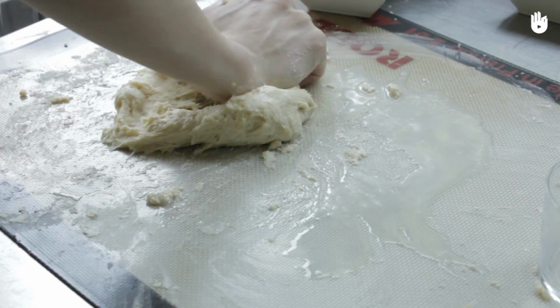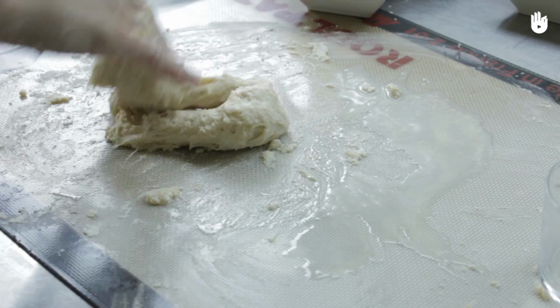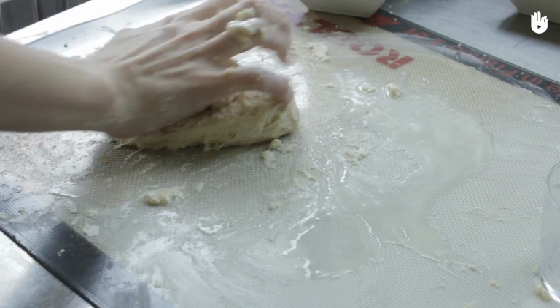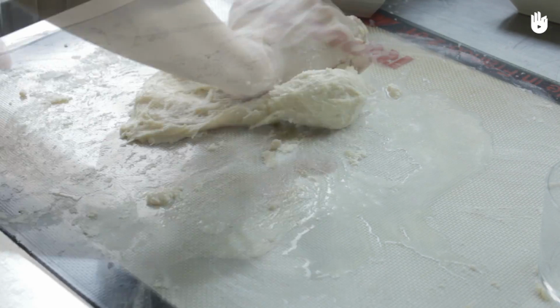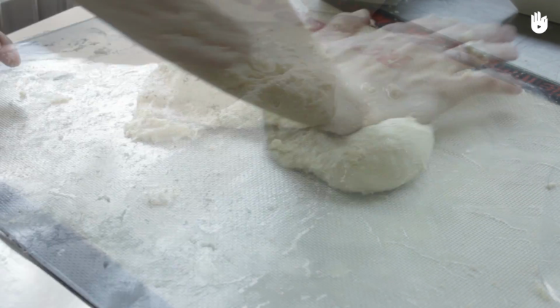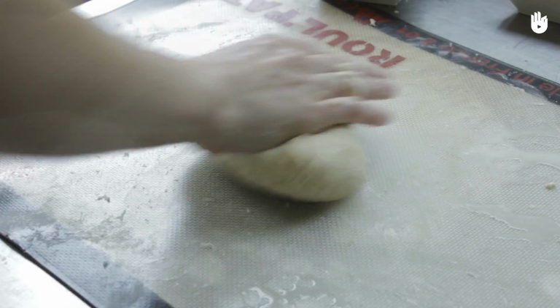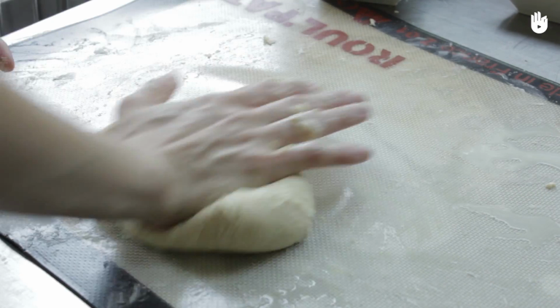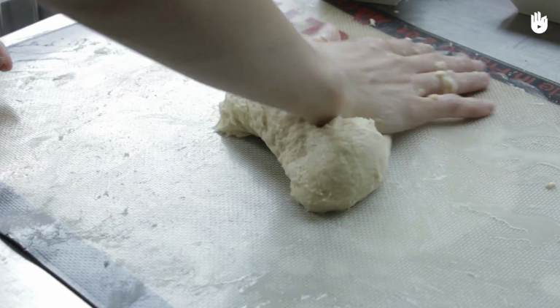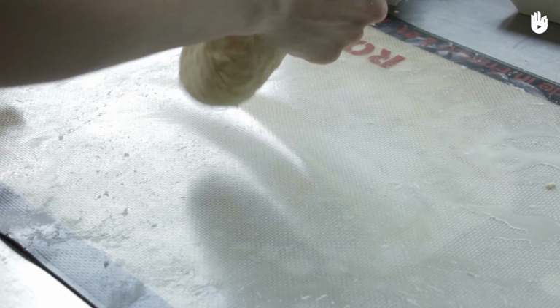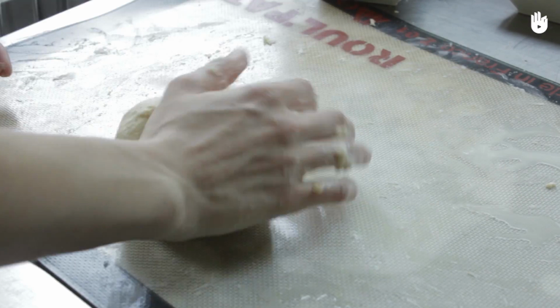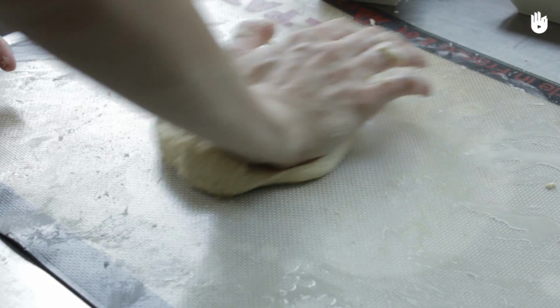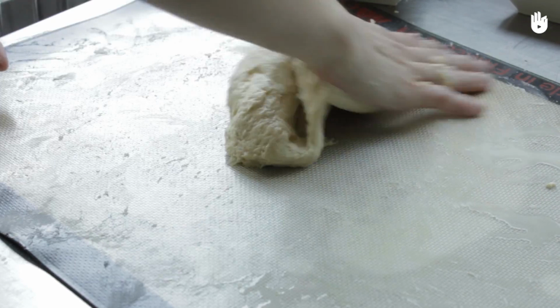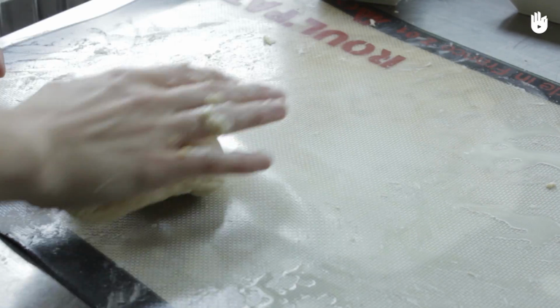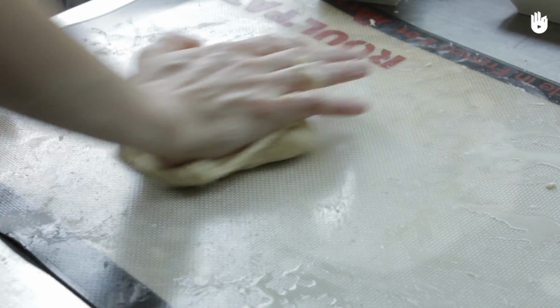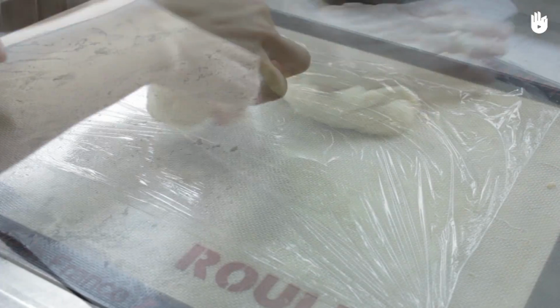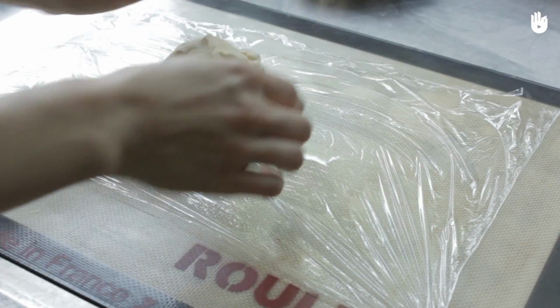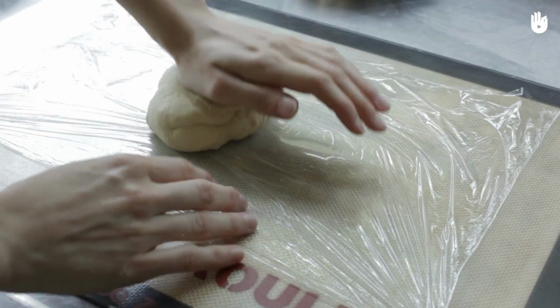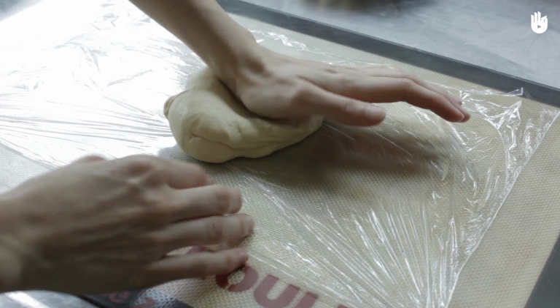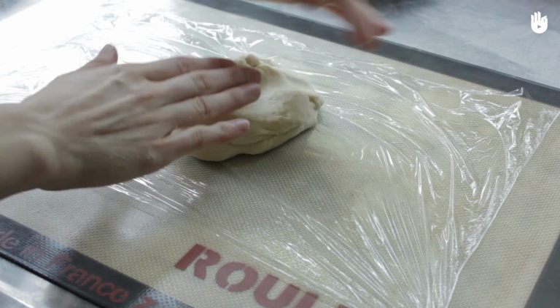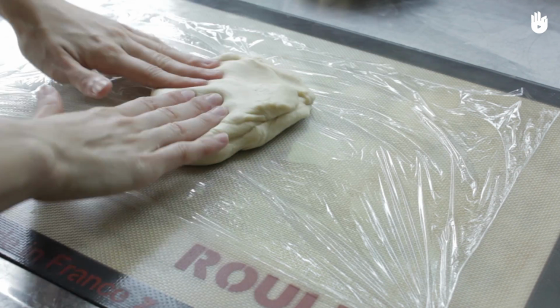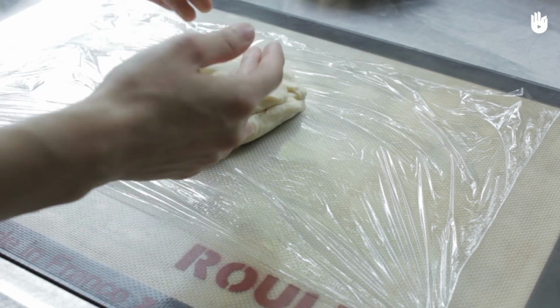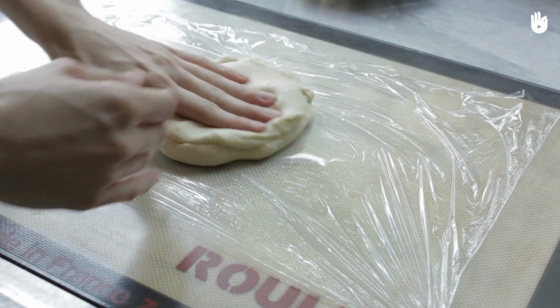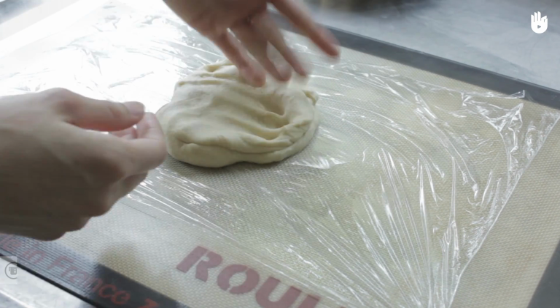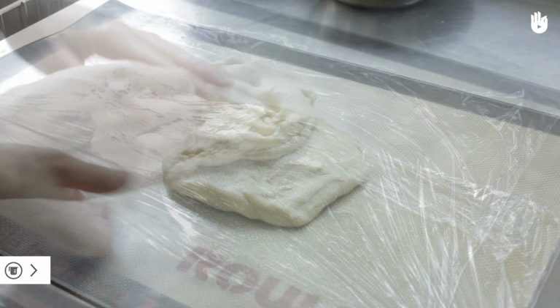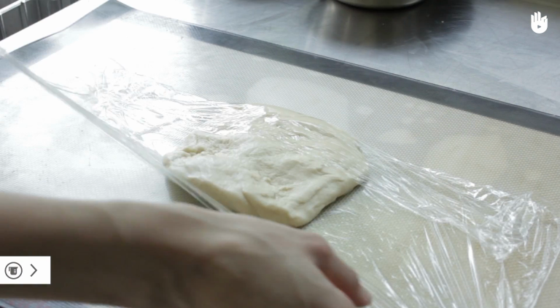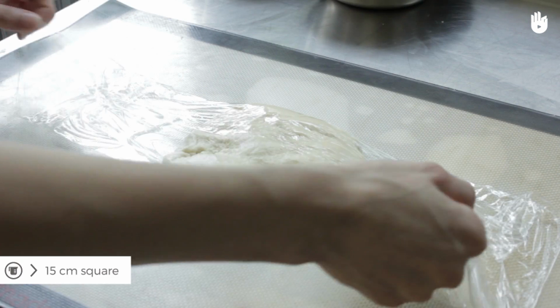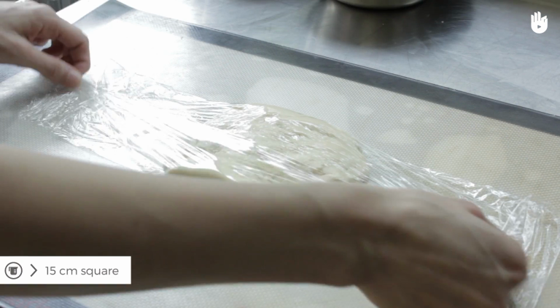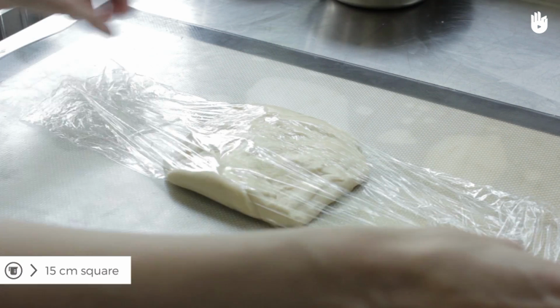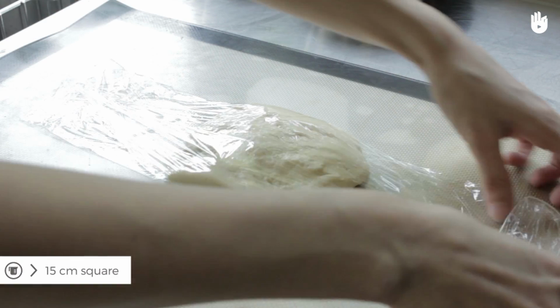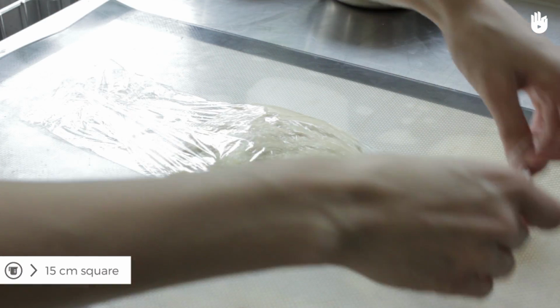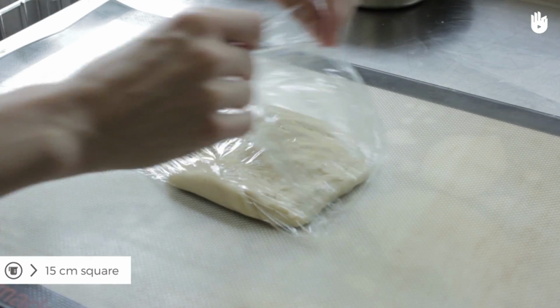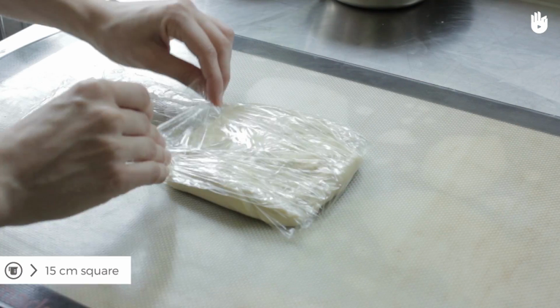If you have a mixer, mix the pastry with a flat beater, gradually adding the water. Flatten the pastry into a square about 15cm or 5.9 inches square.